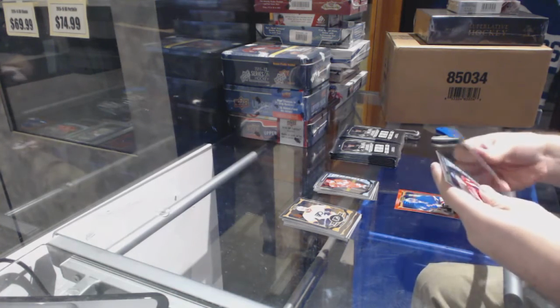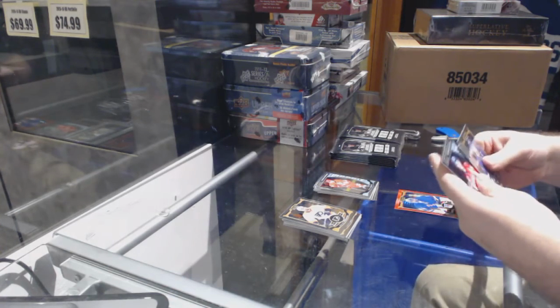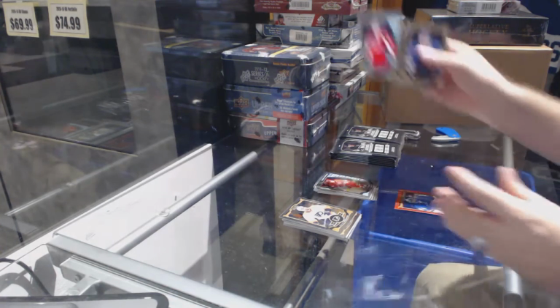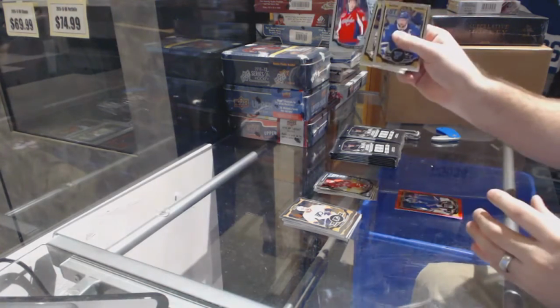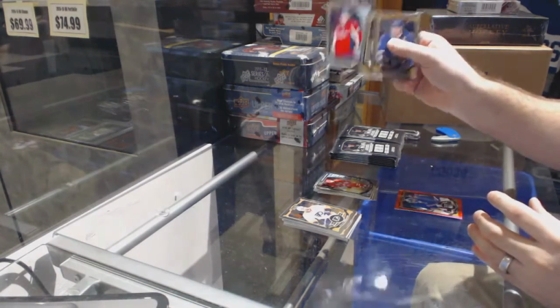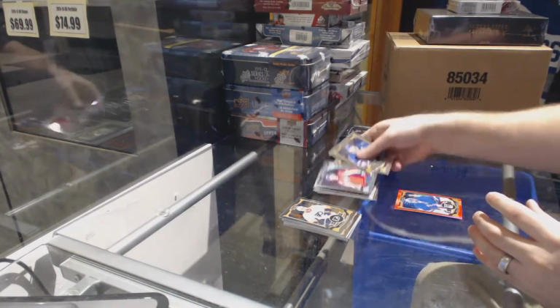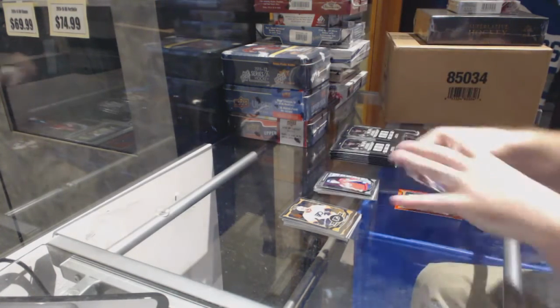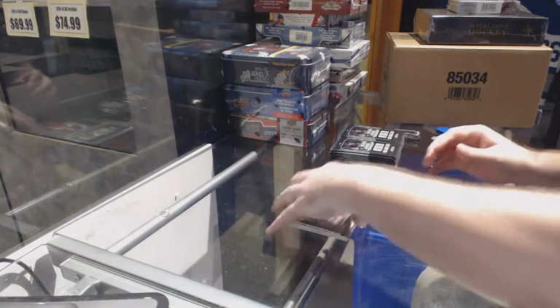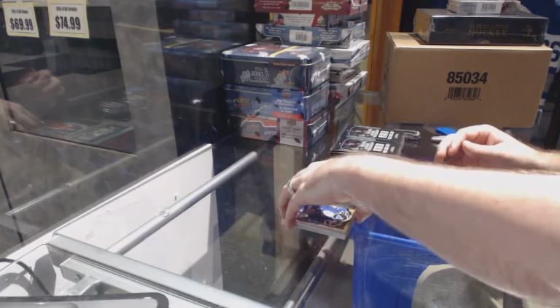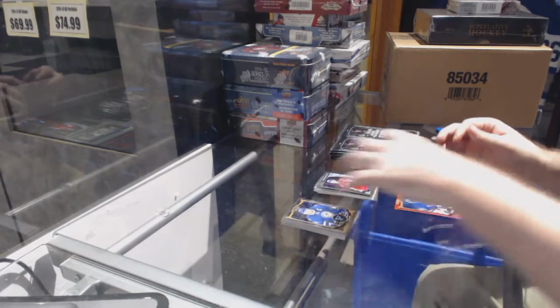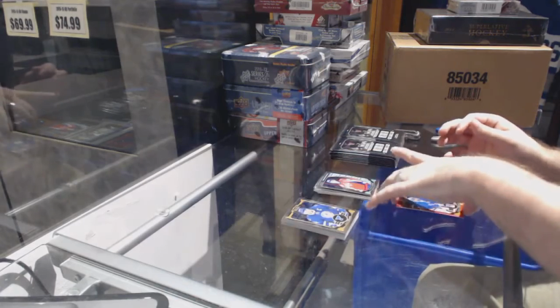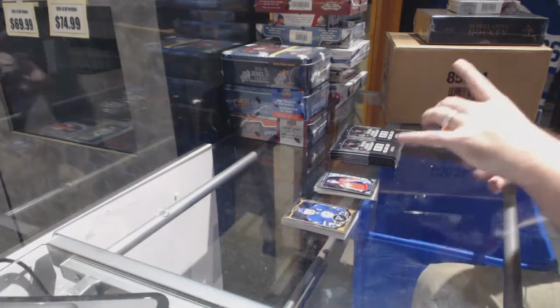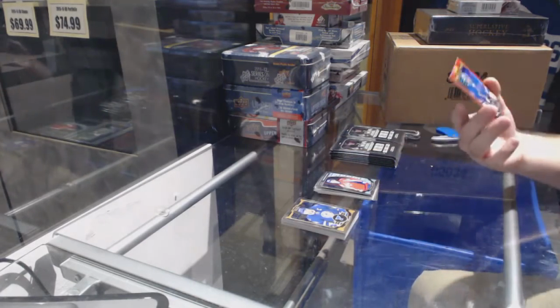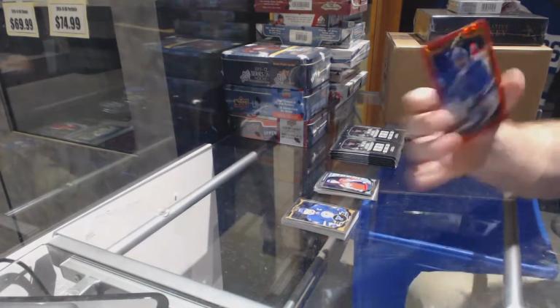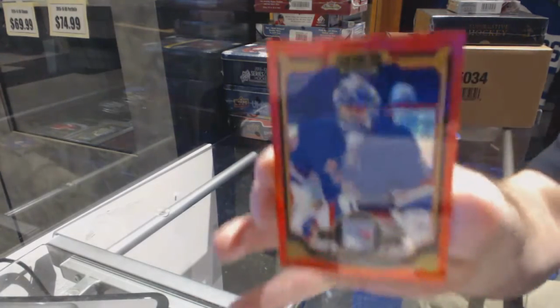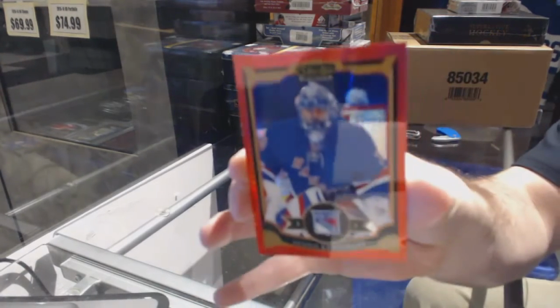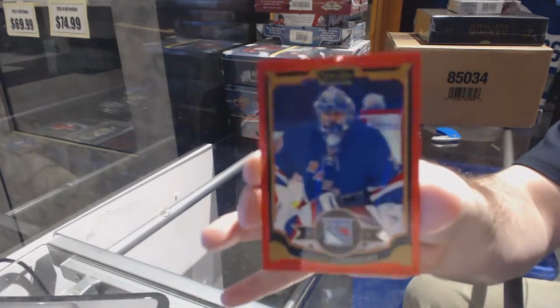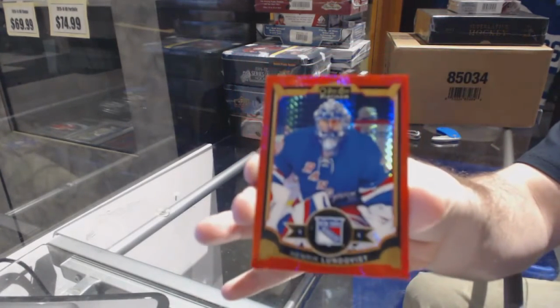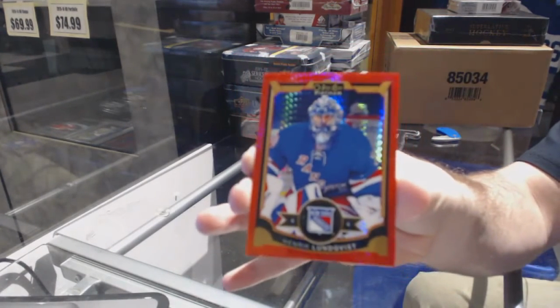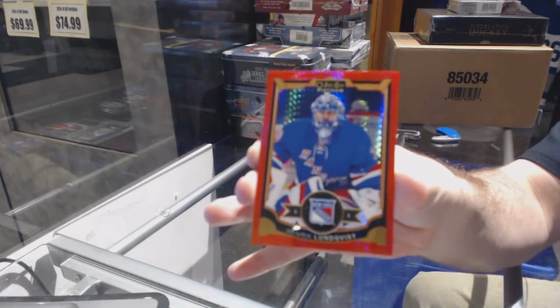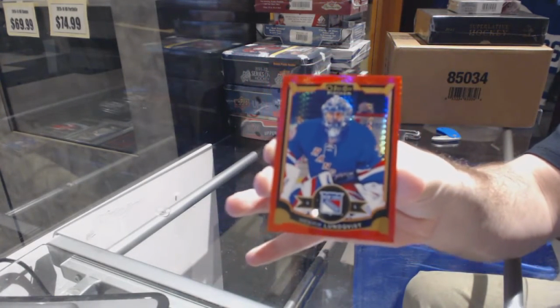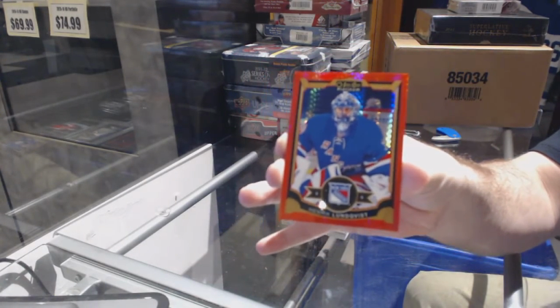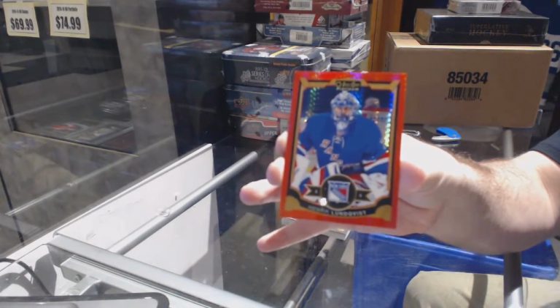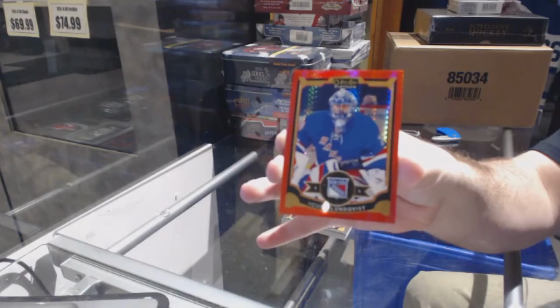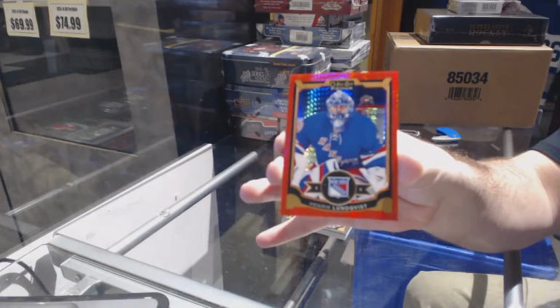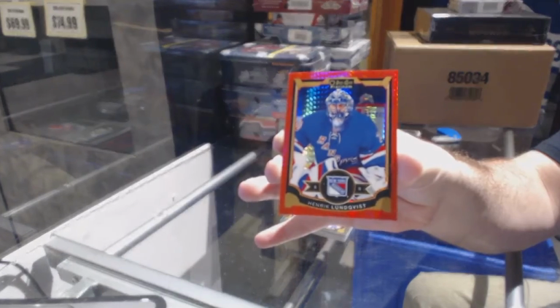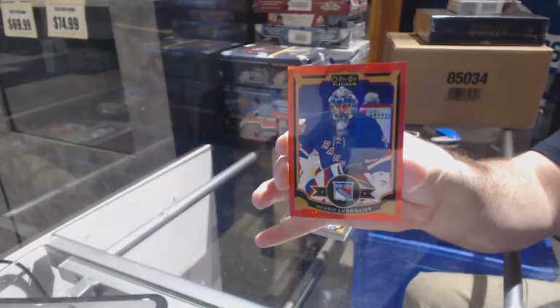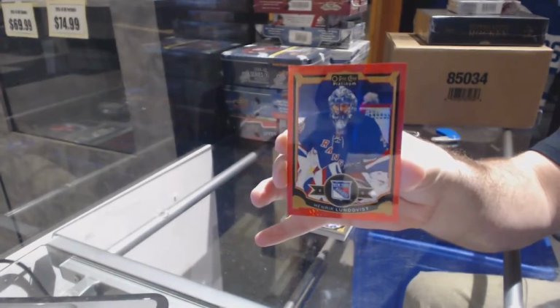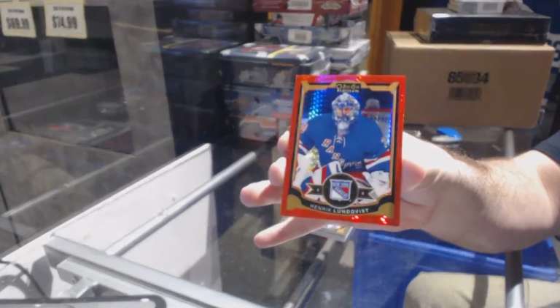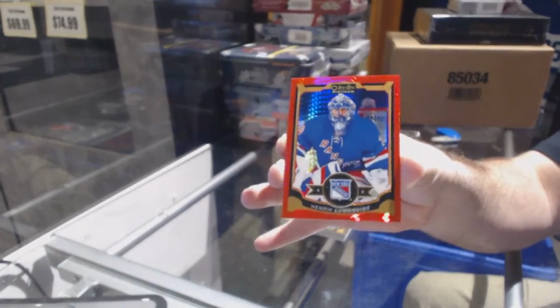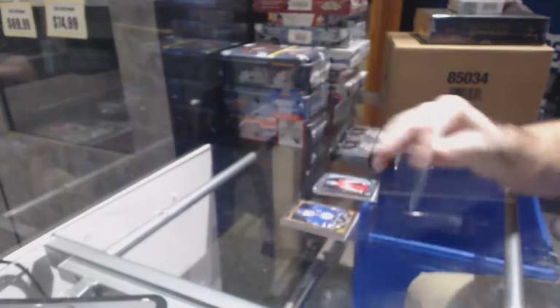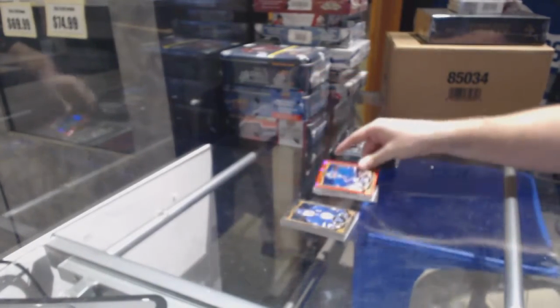We've got a rookie of Stanislav Galiev and a red Prism, Henrik Lundqvist — number 149, Henrik Lundqvist.